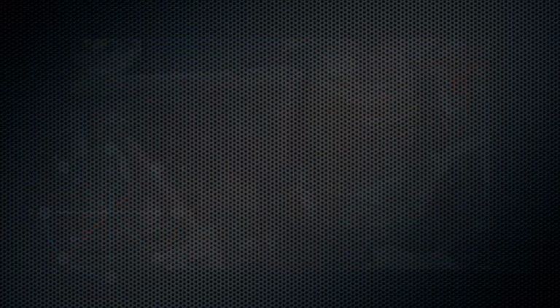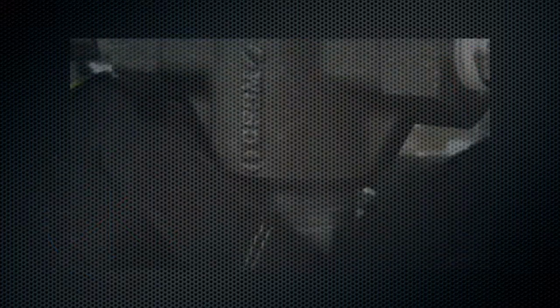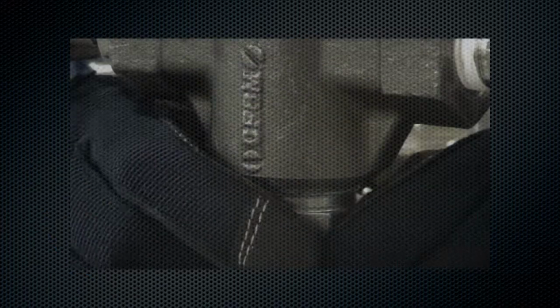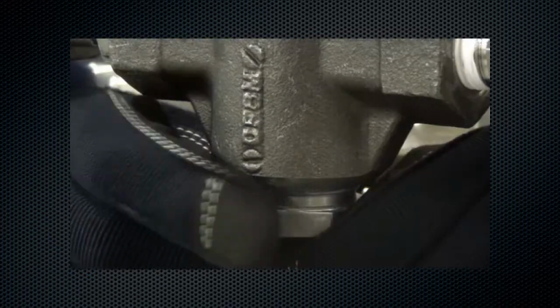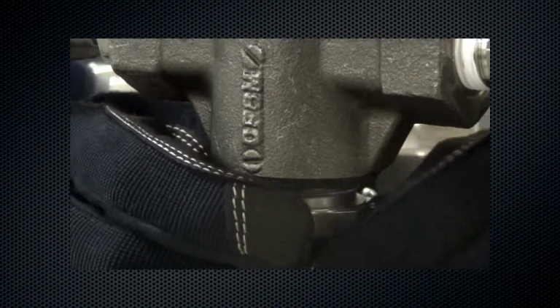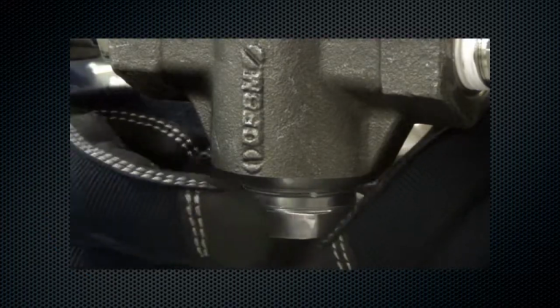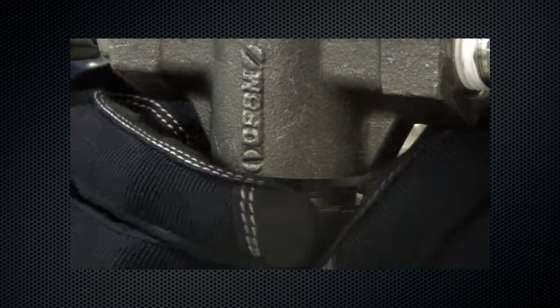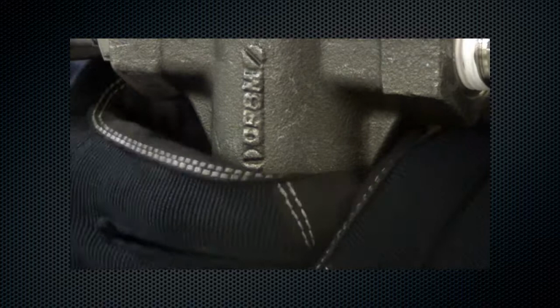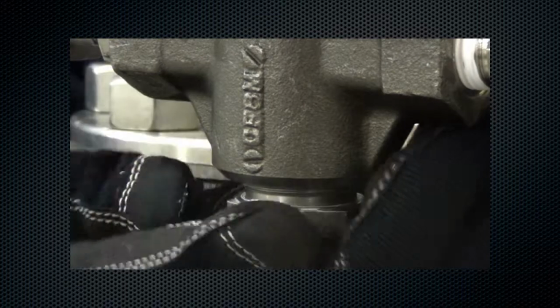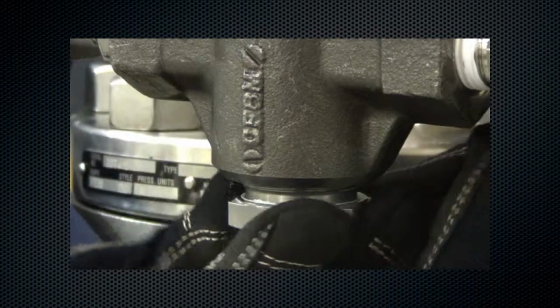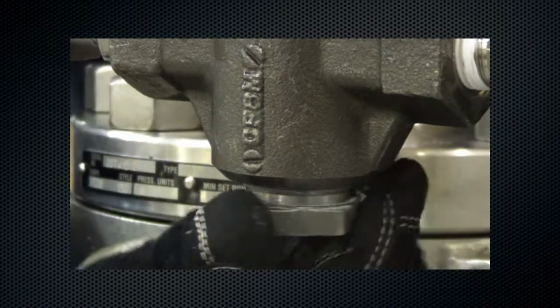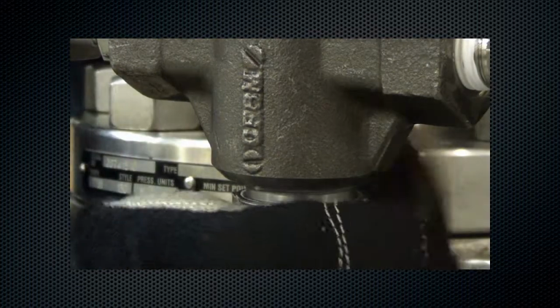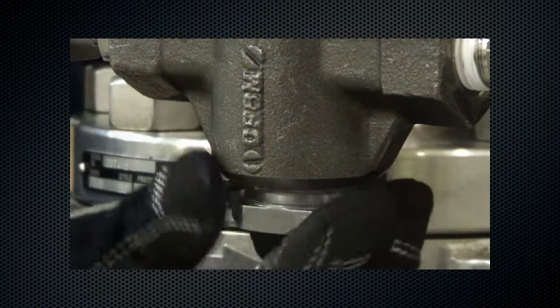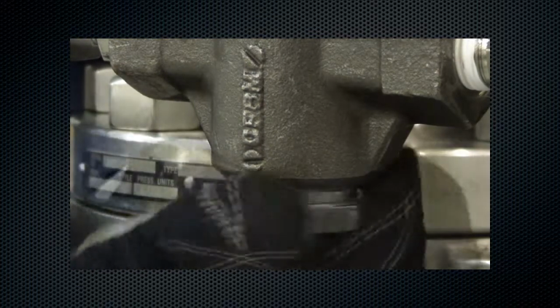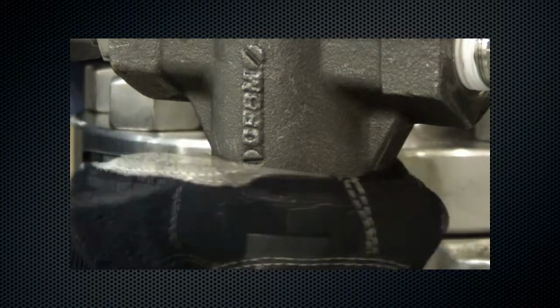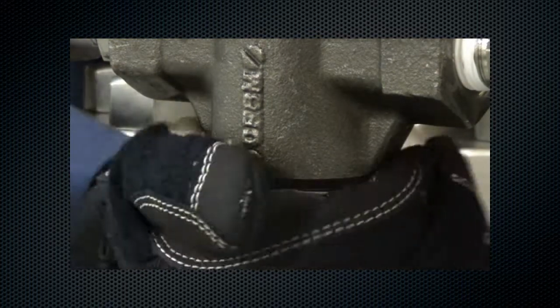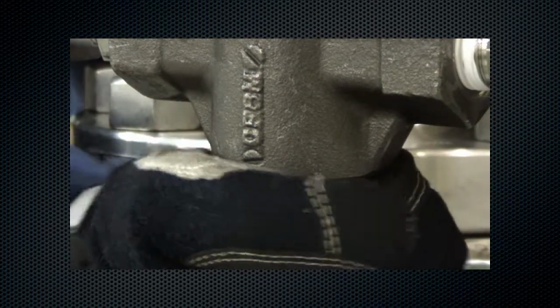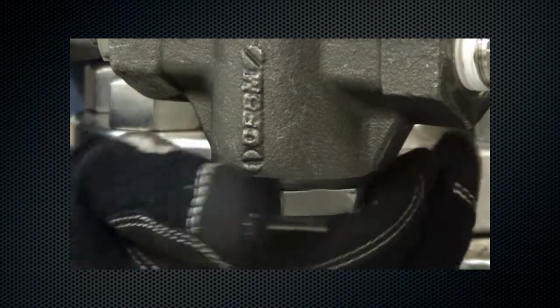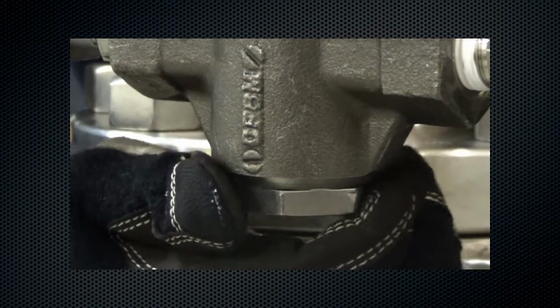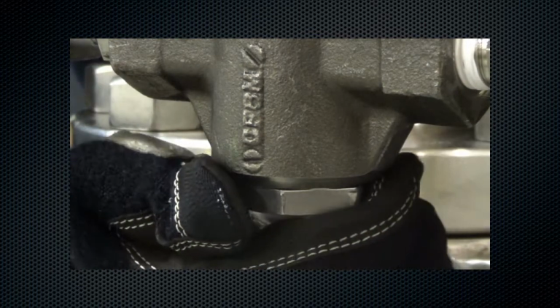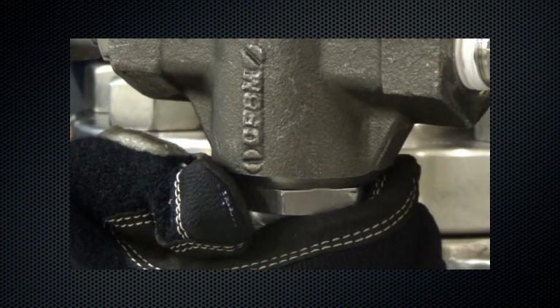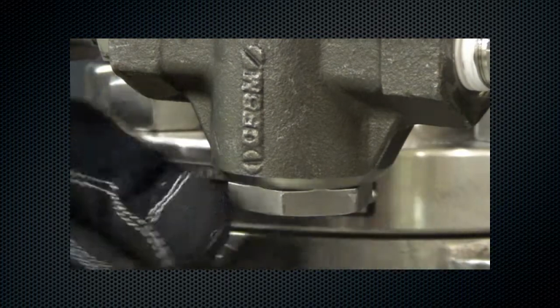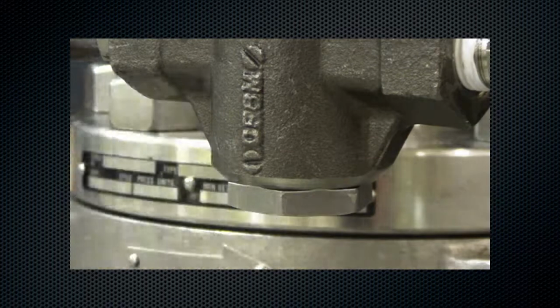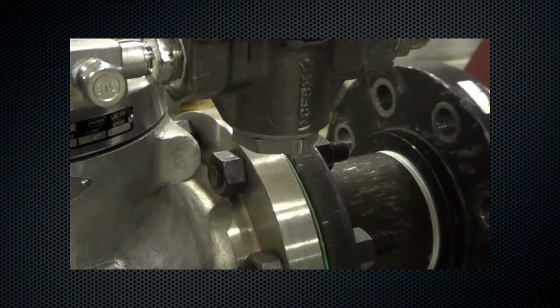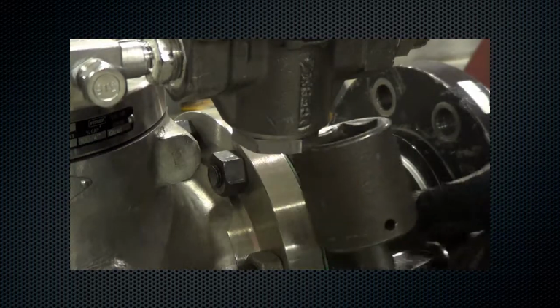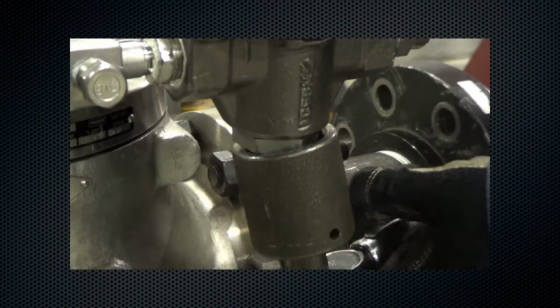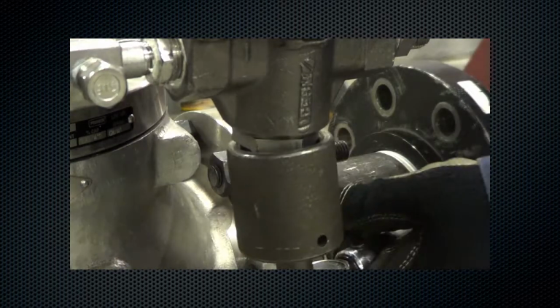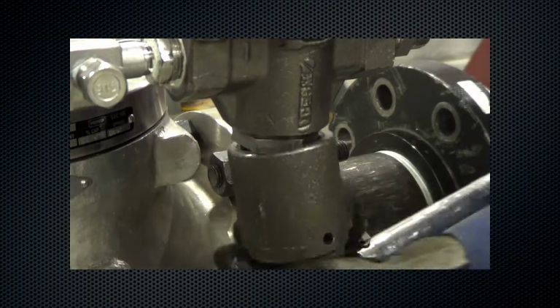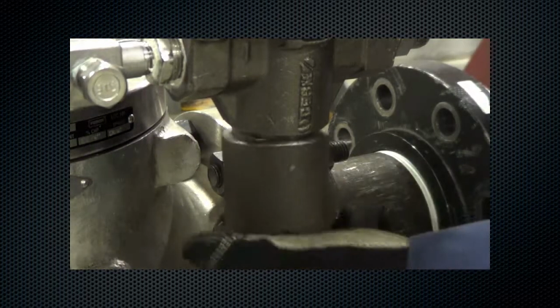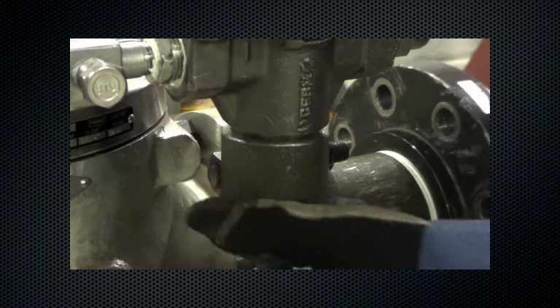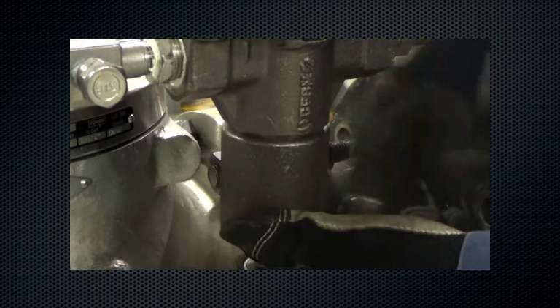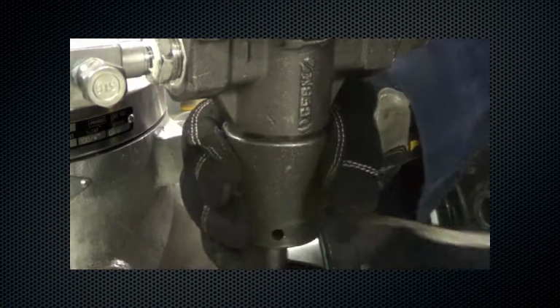Install the valve plug guide, including the valve plug spring and valve plug. Using a torque wrench, tighten to 70 to 90 foot-pounds.